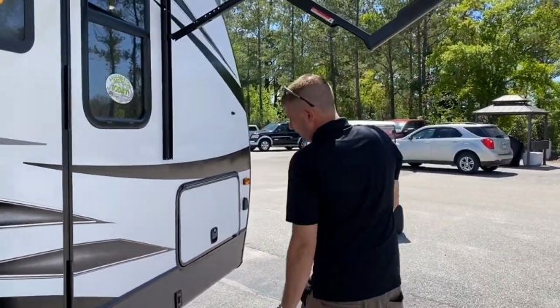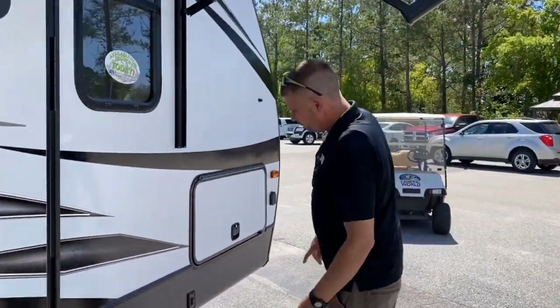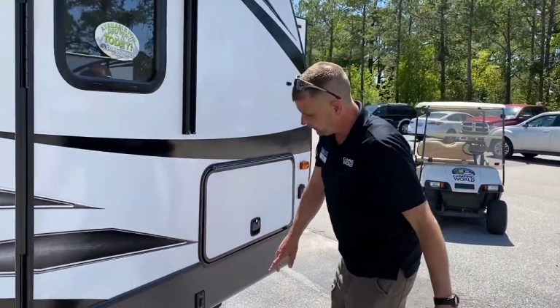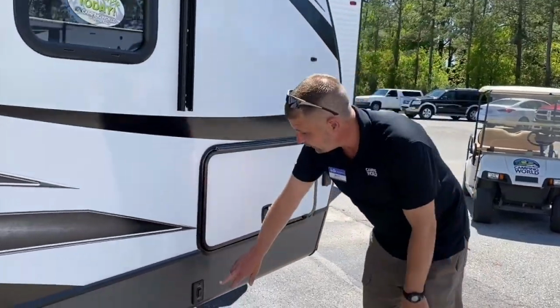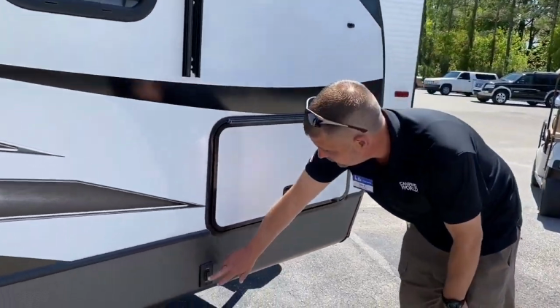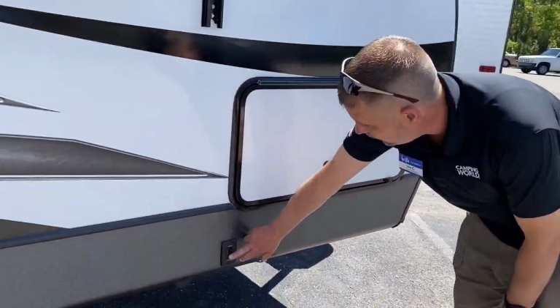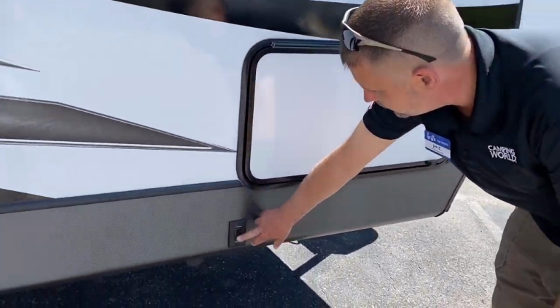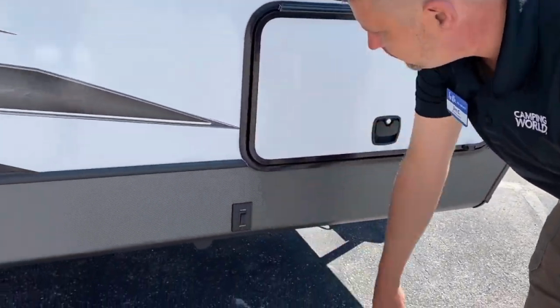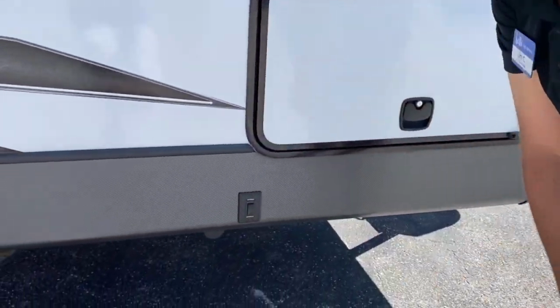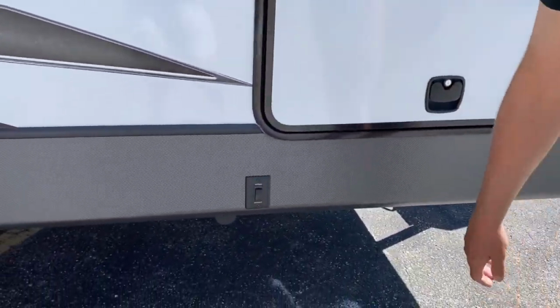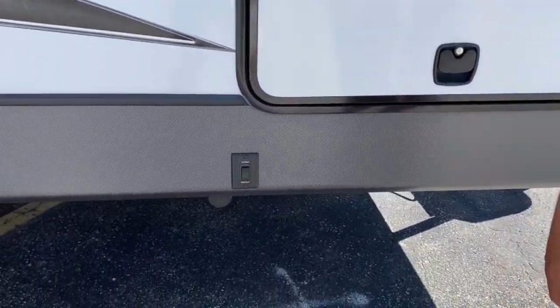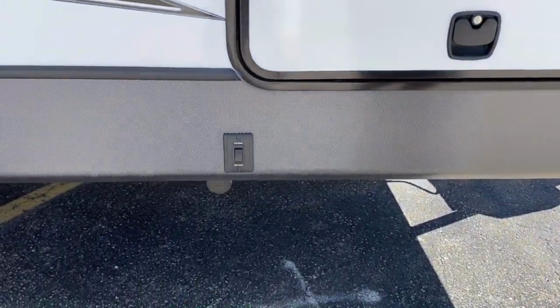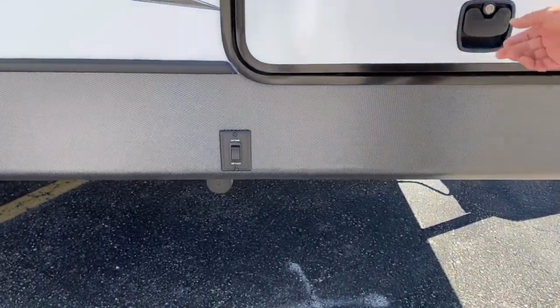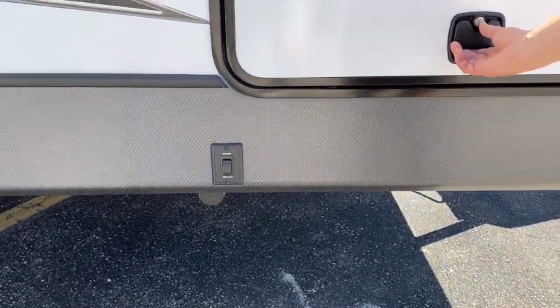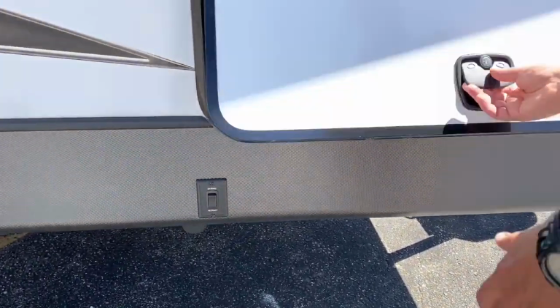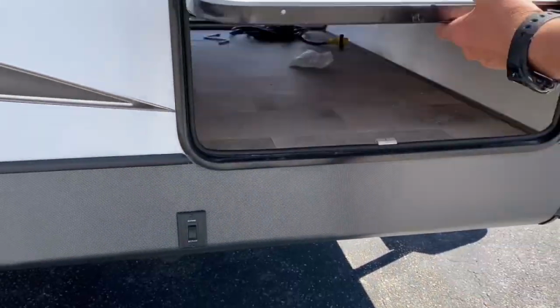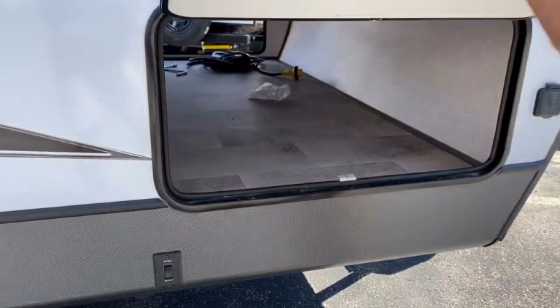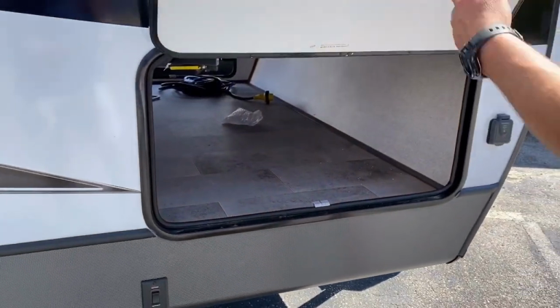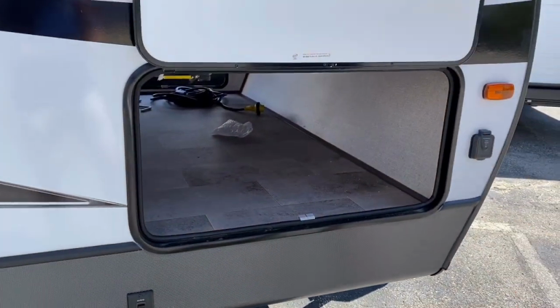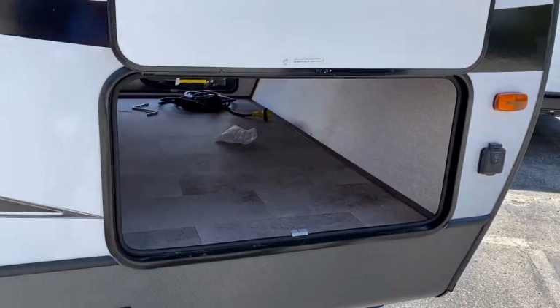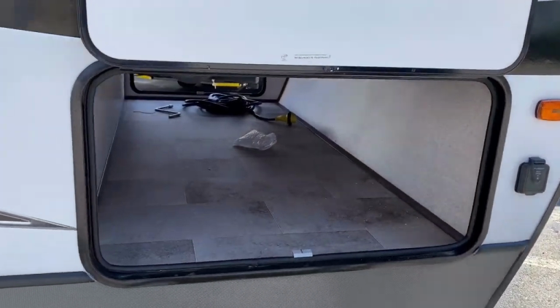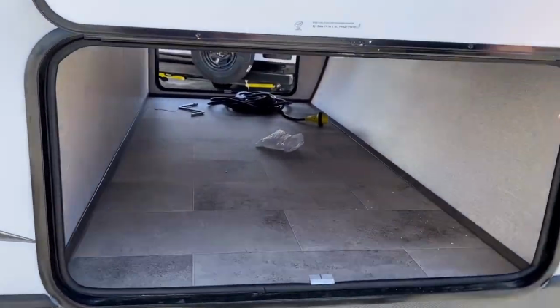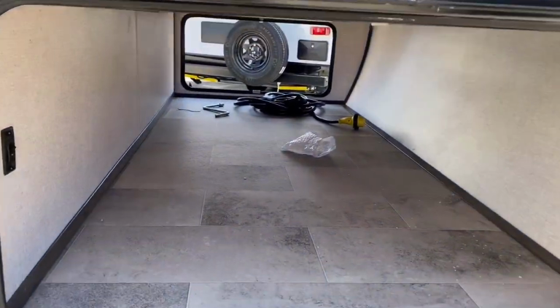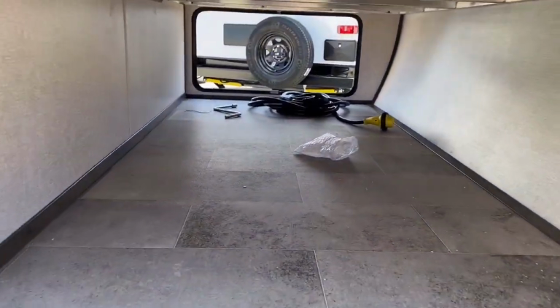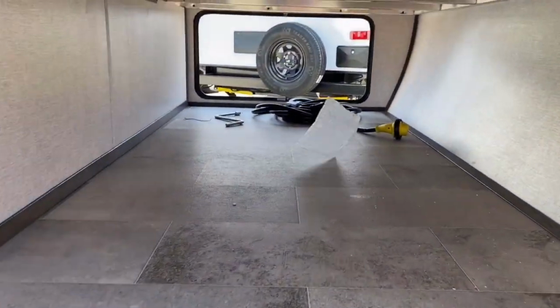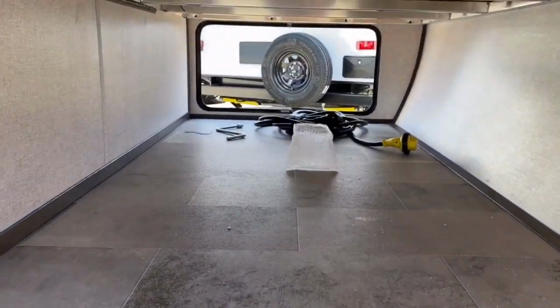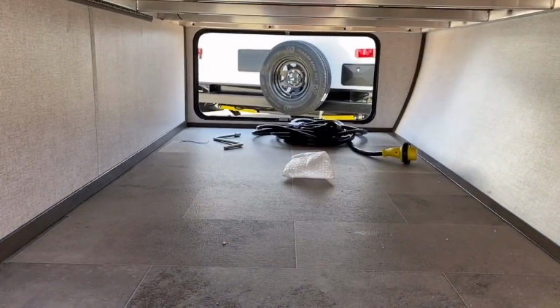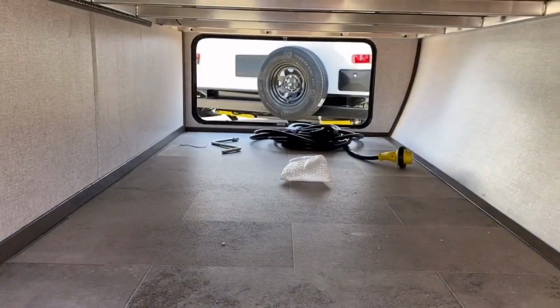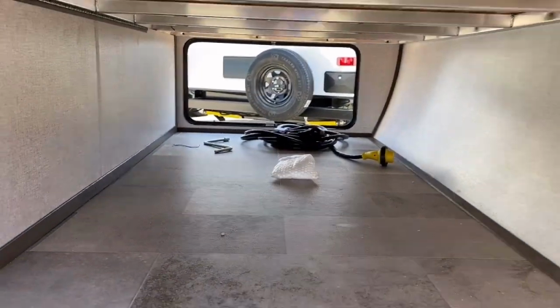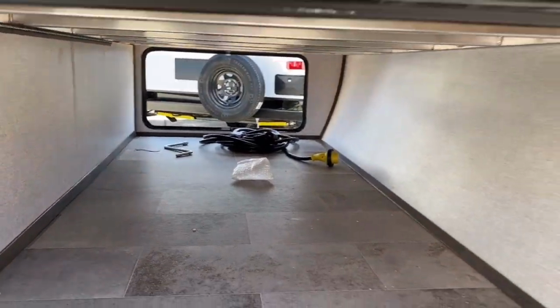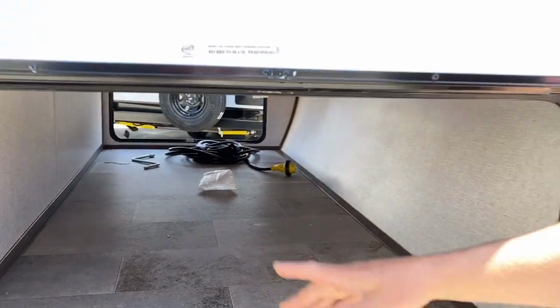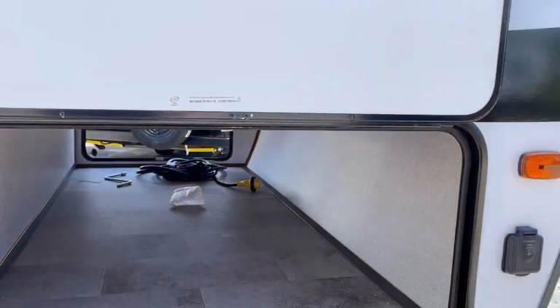You do have electric stabilizers that make it easy for you to set up. There's also lots of pass-through storage, which is finished and has lighting inside.